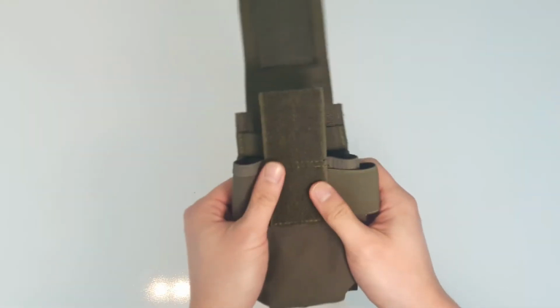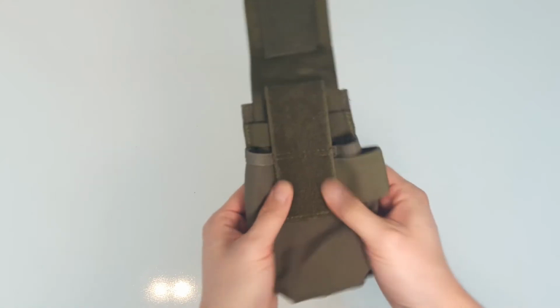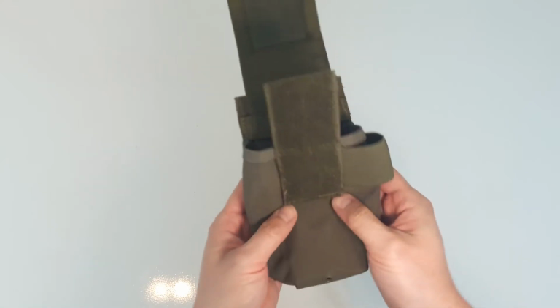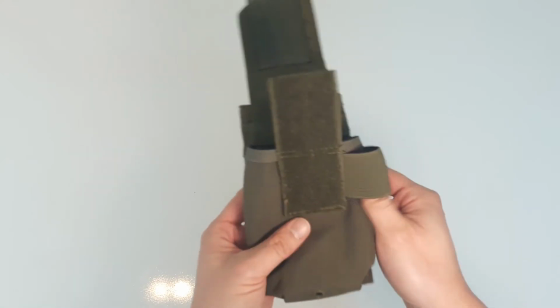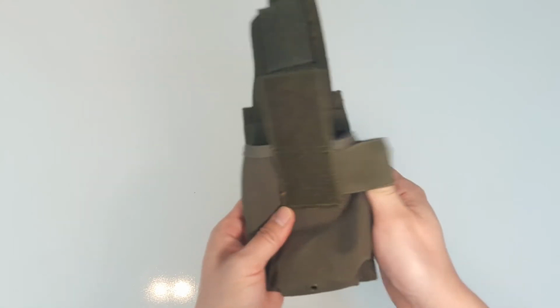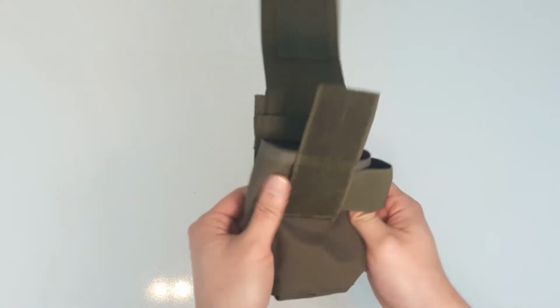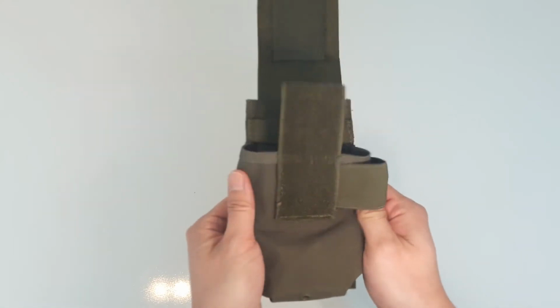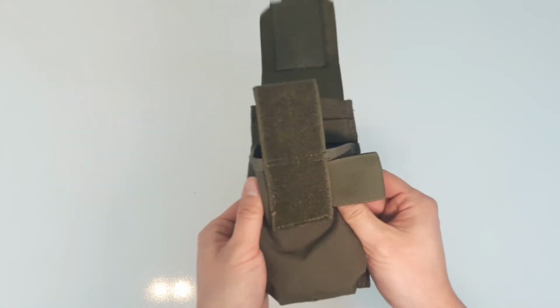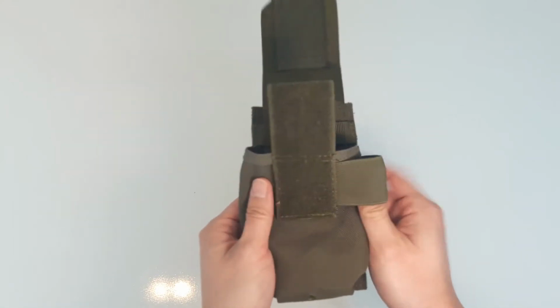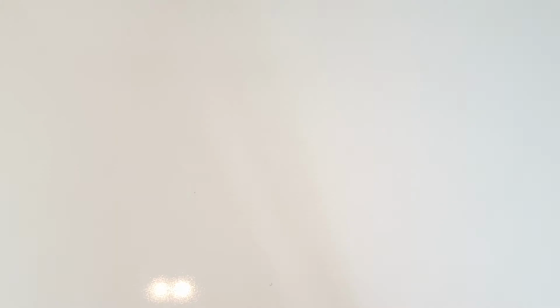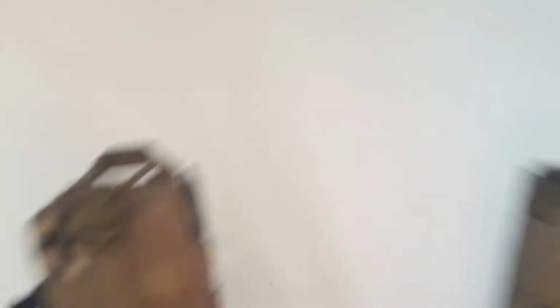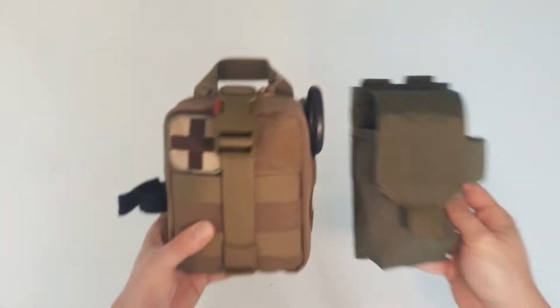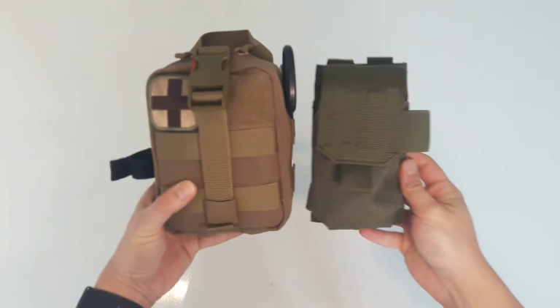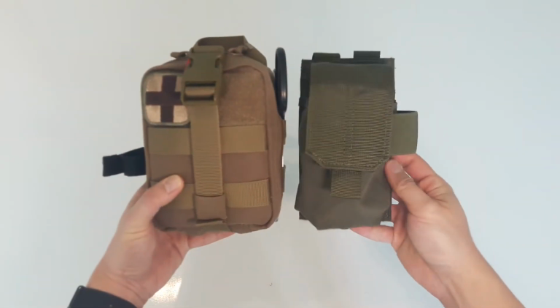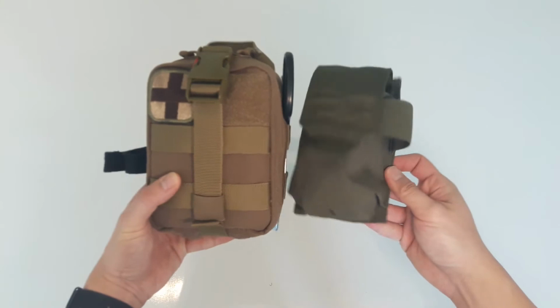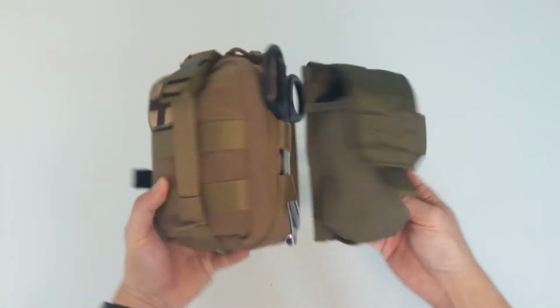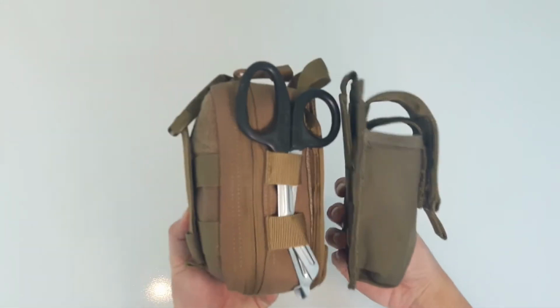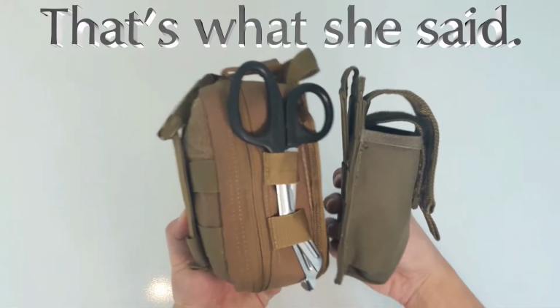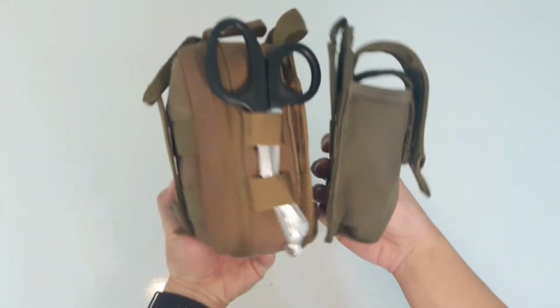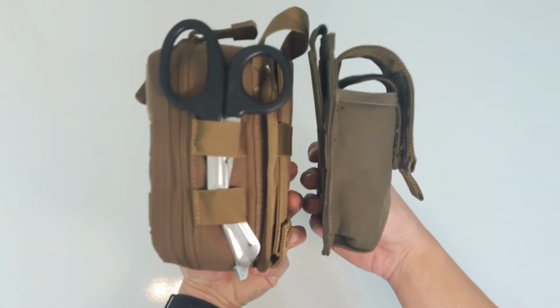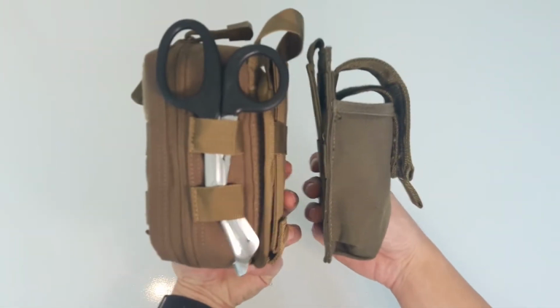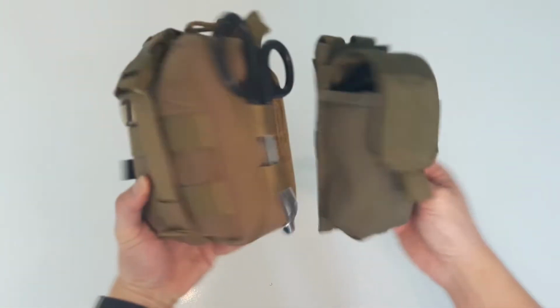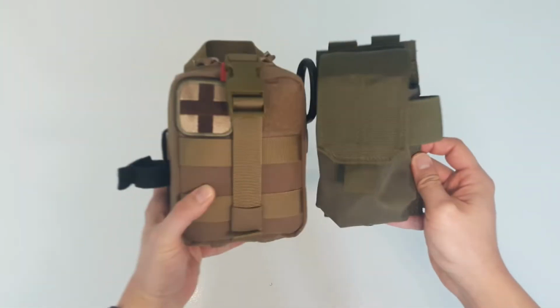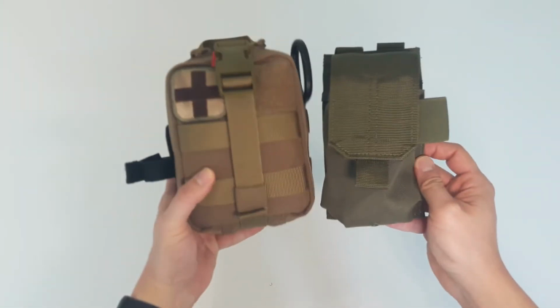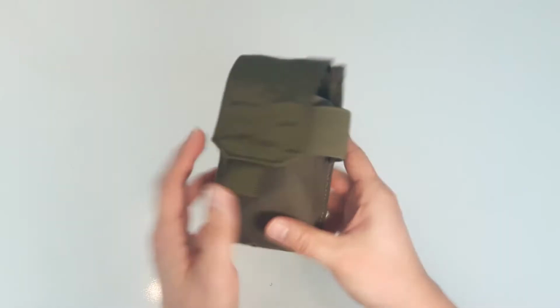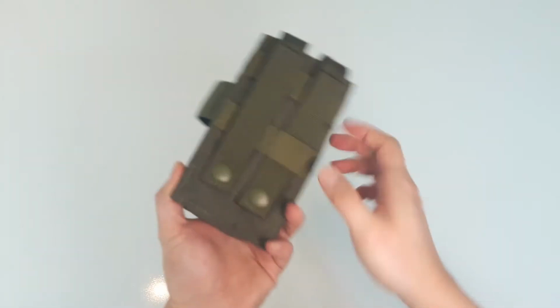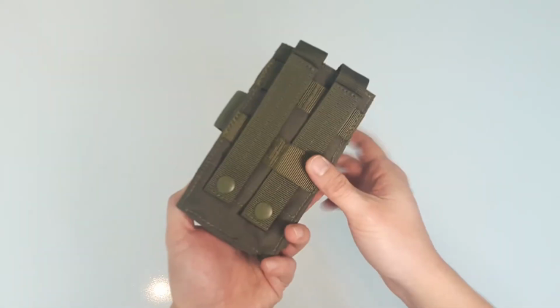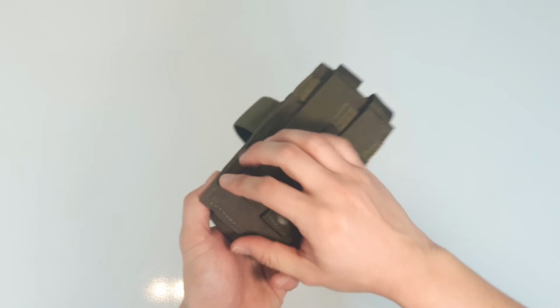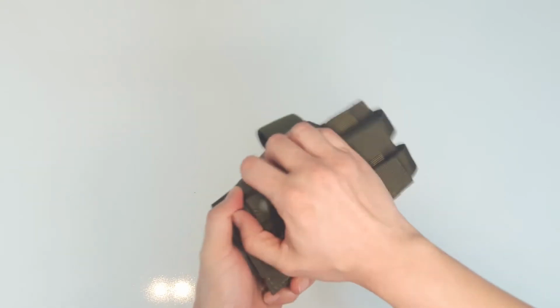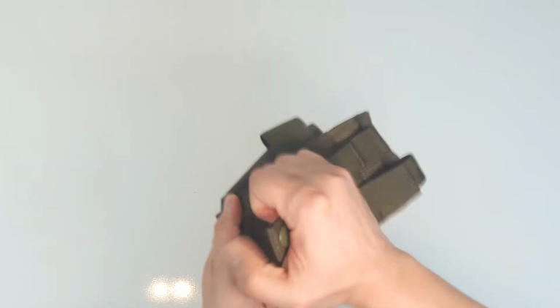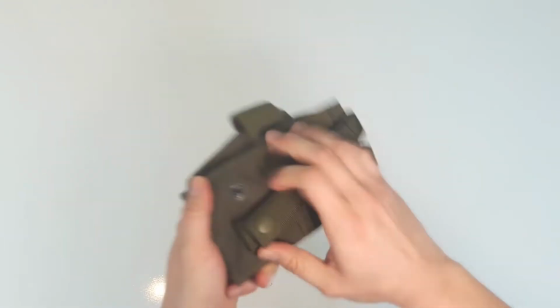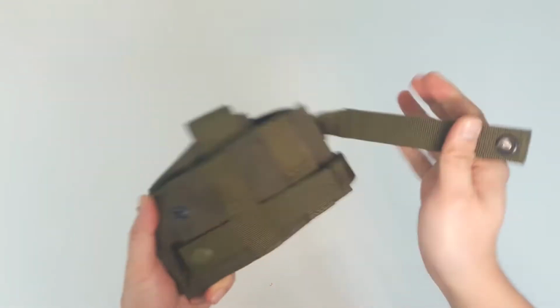The other reason why I wanted to make this kit was because I wanted something smaller than the EMT Lite, which came out to be bigger than I expected.